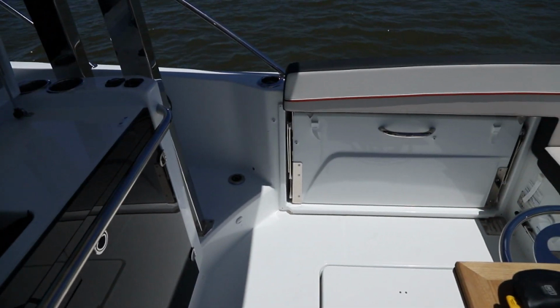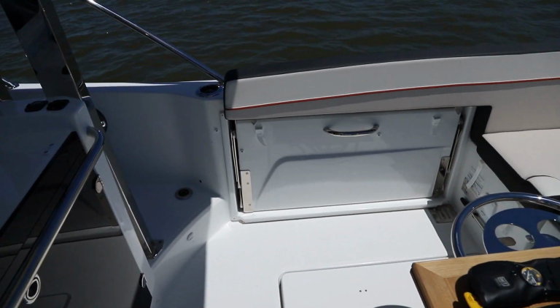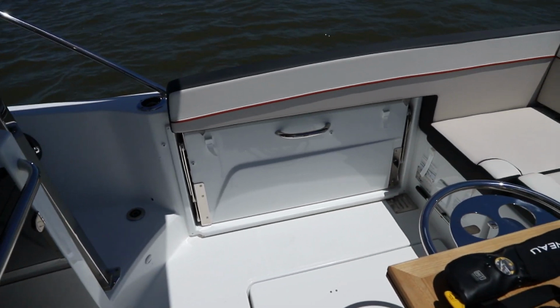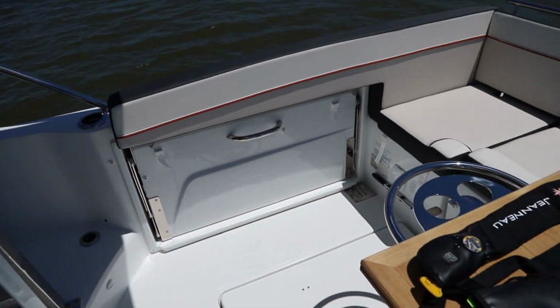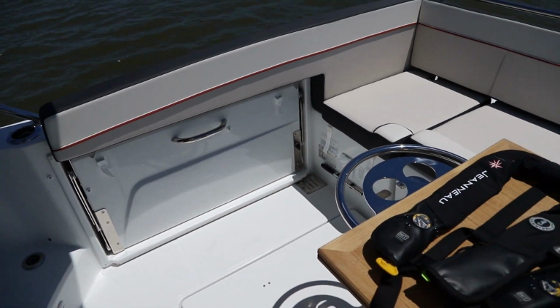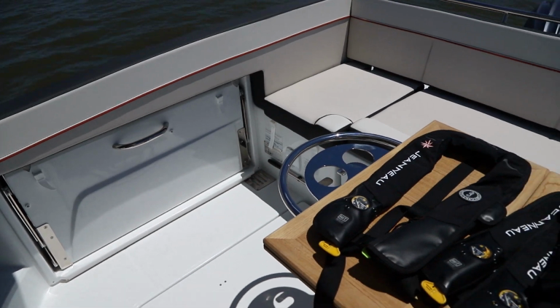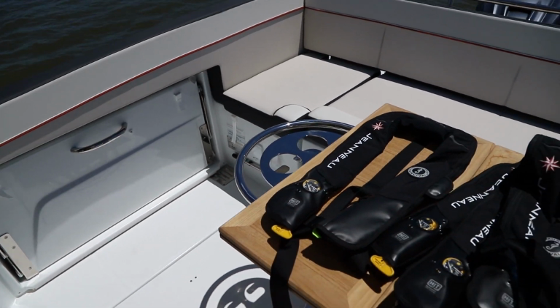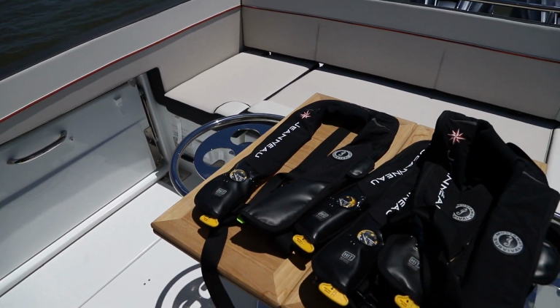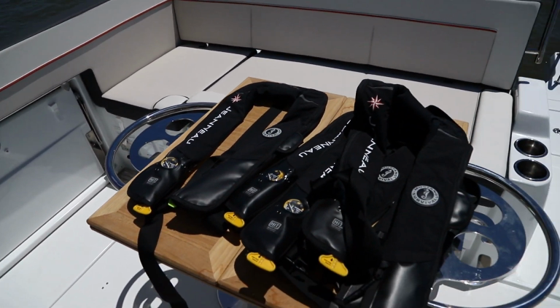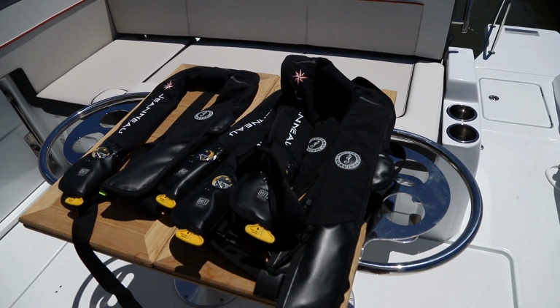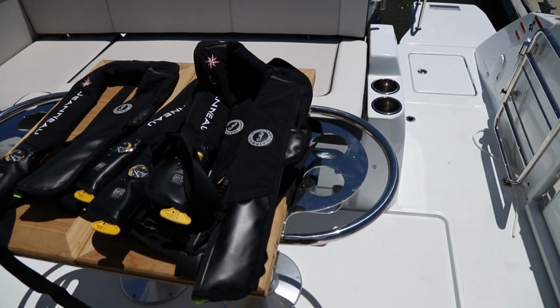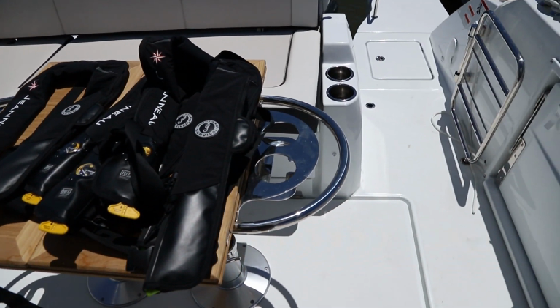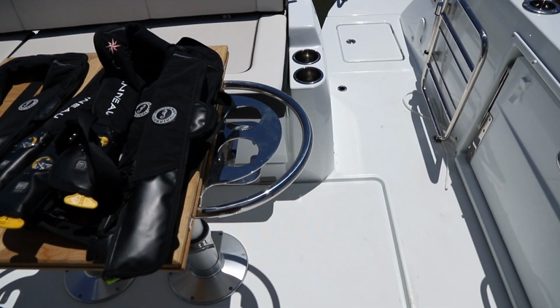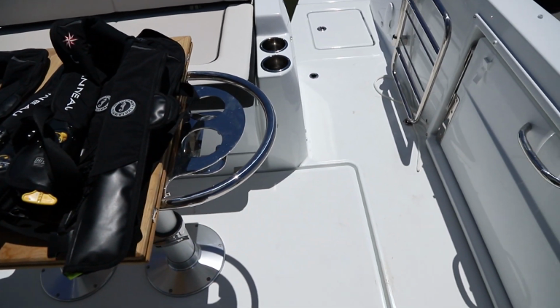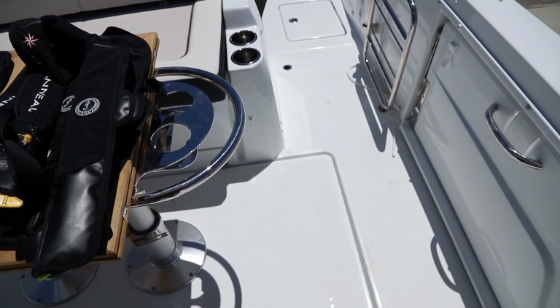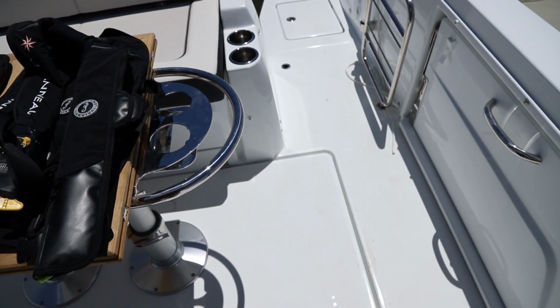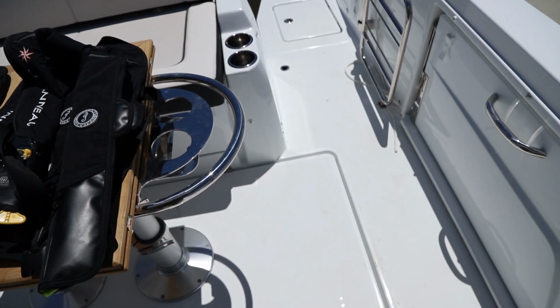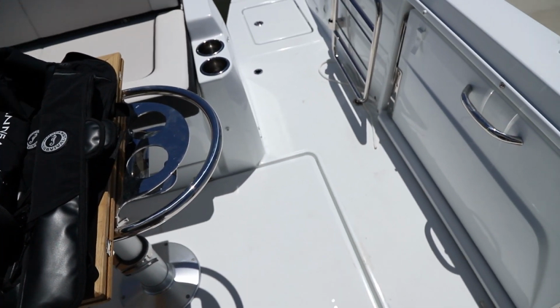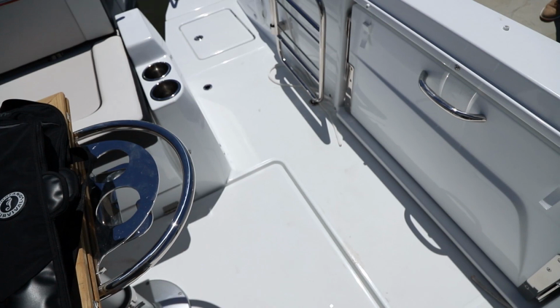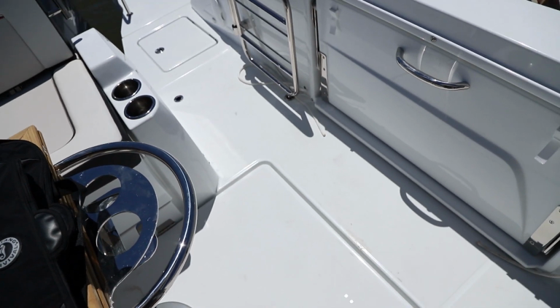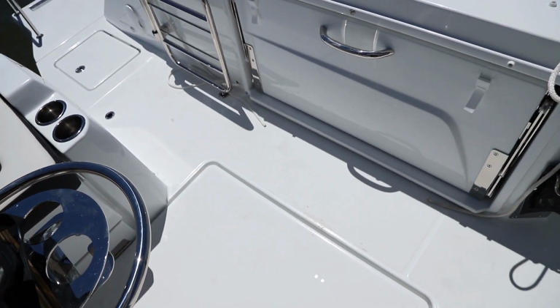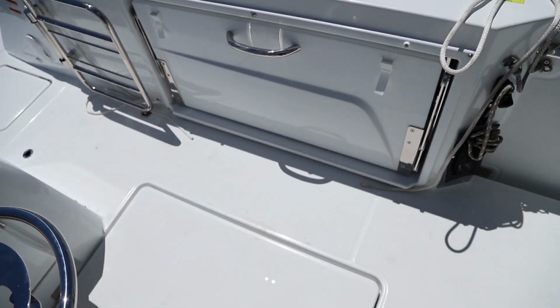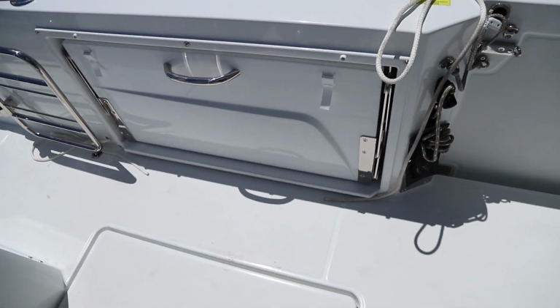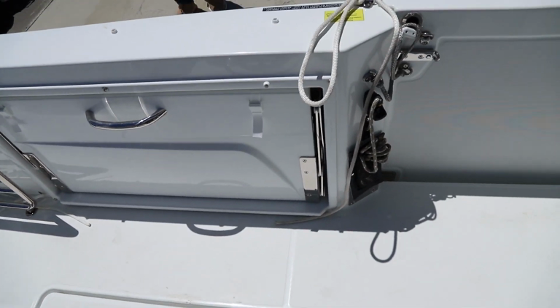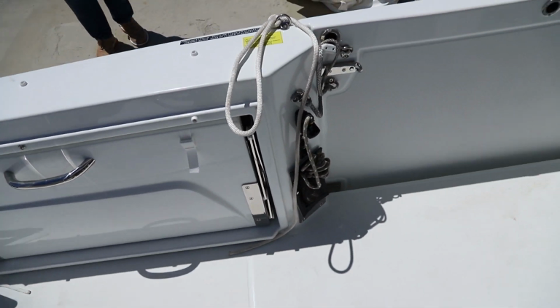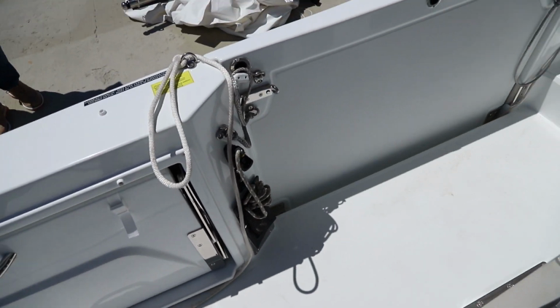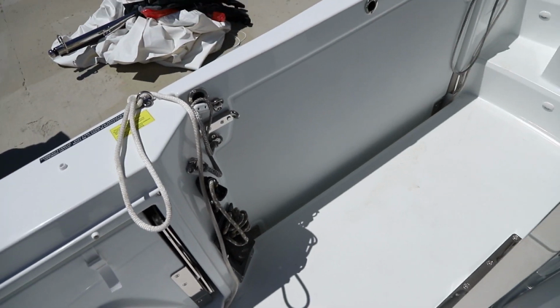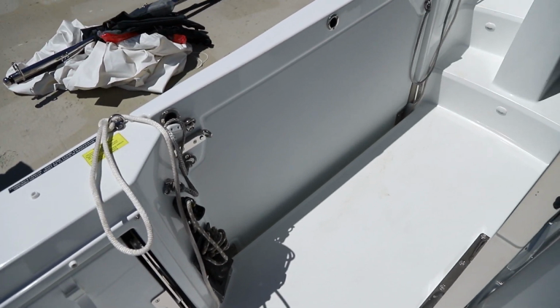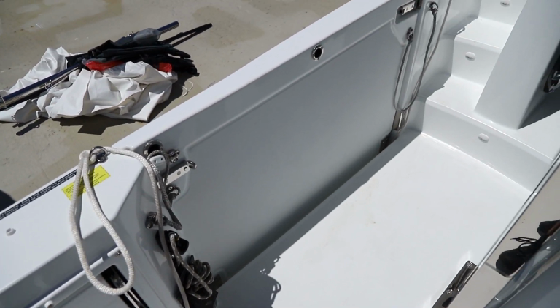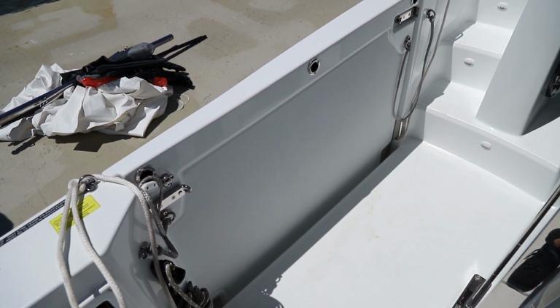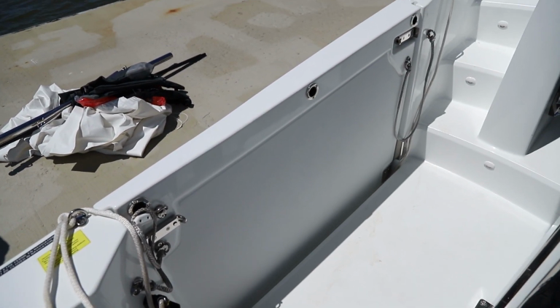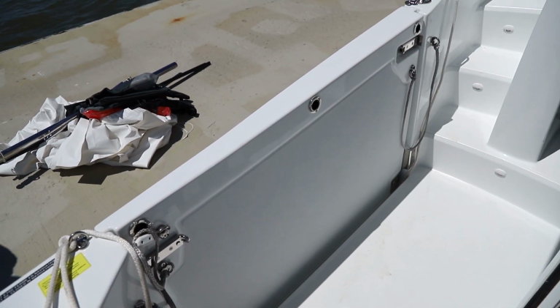Another popular feature that this boat borrowed from its larger sister ship, the Leader 12.5, is the fold-down gunnel to port. This can be used for anything from boarding the boat to cannonball contests, with the latter being my favorite option.